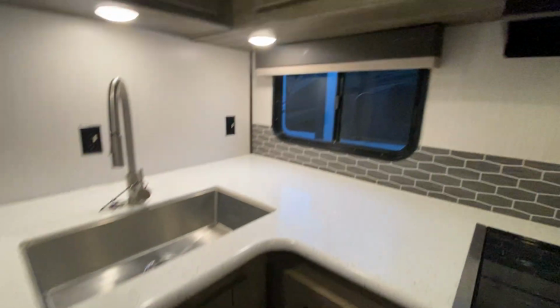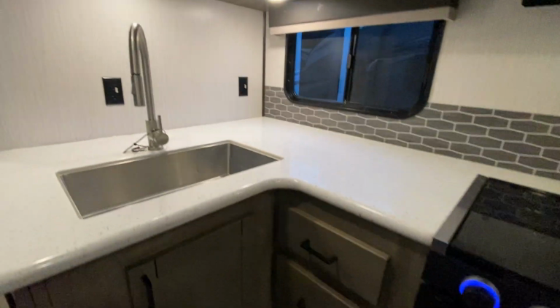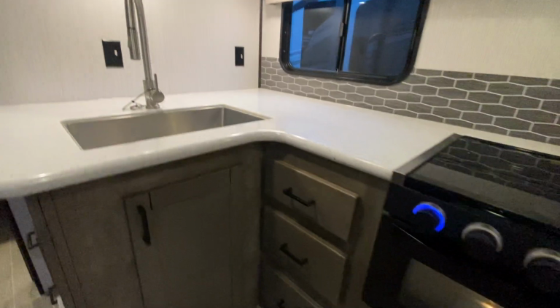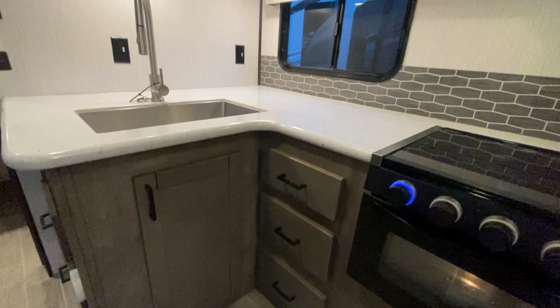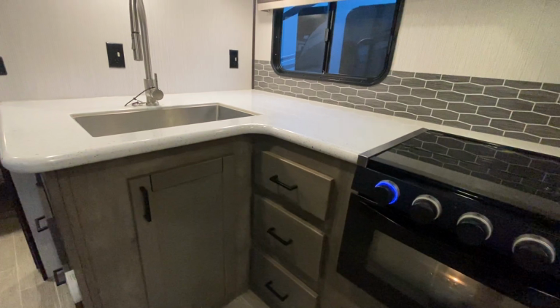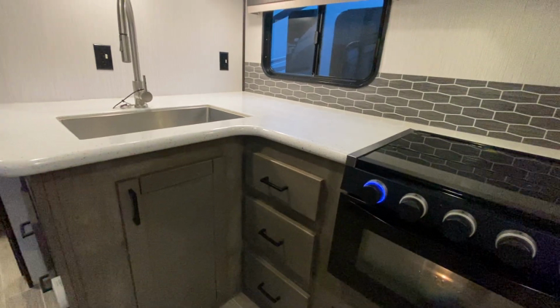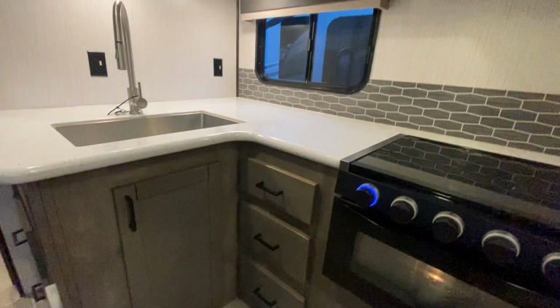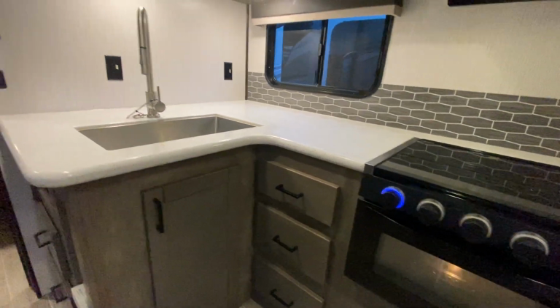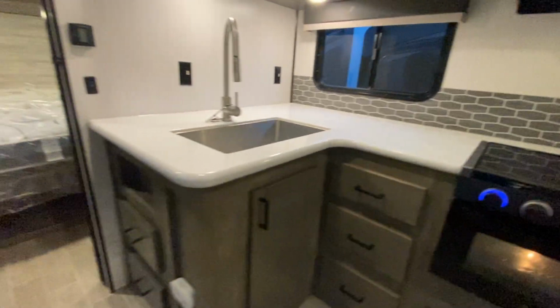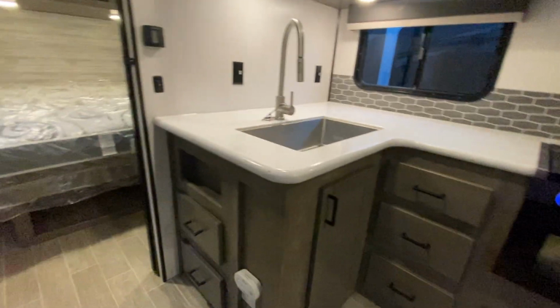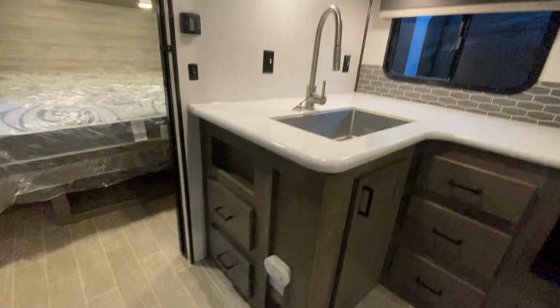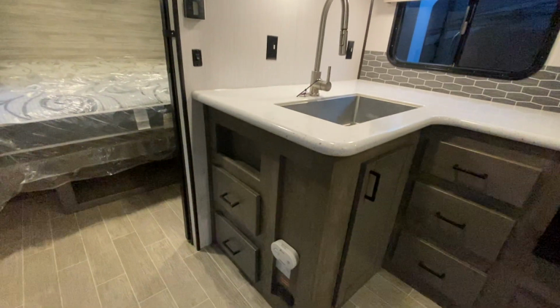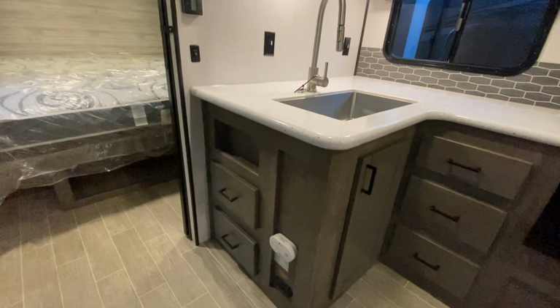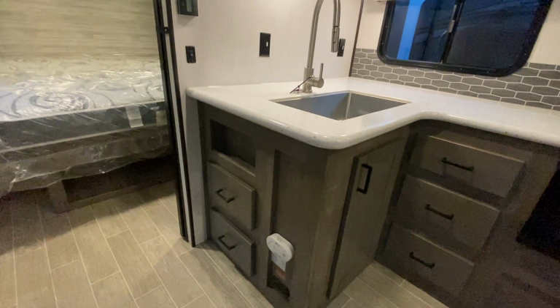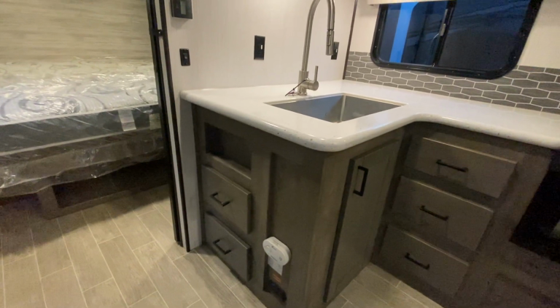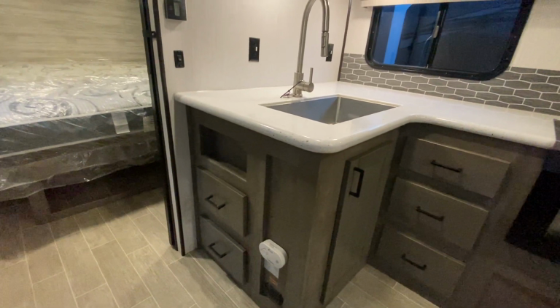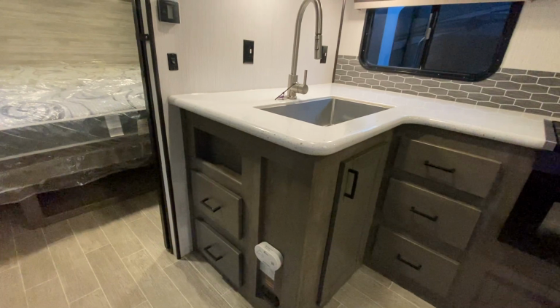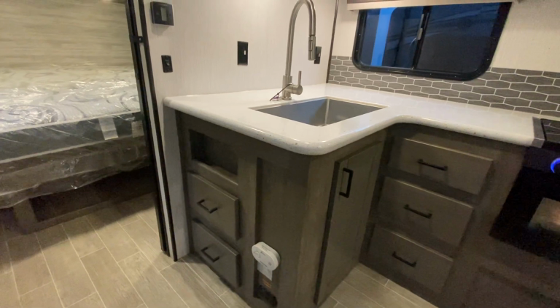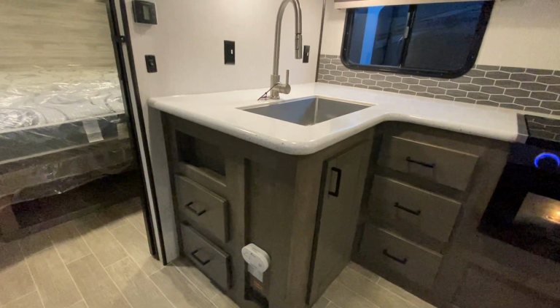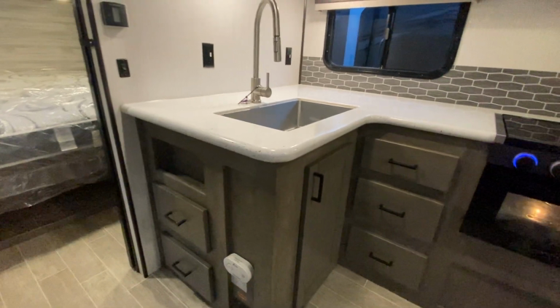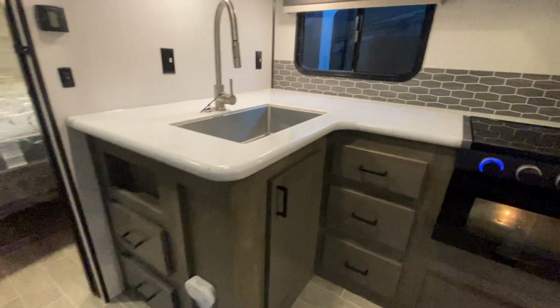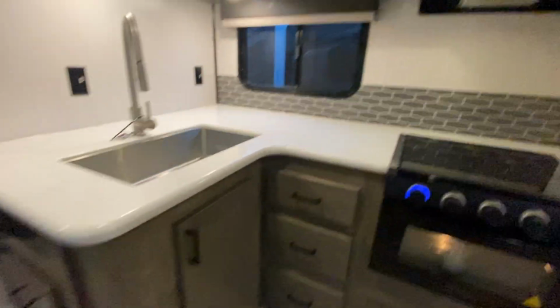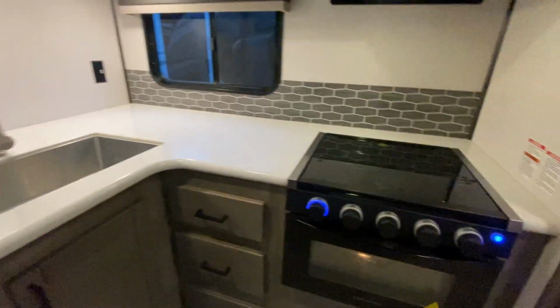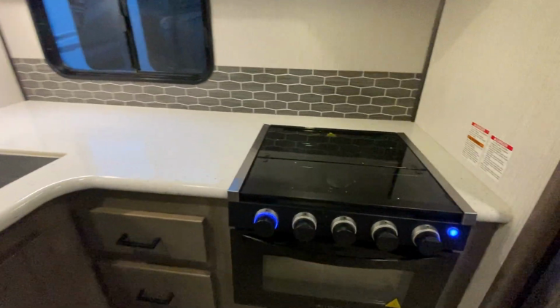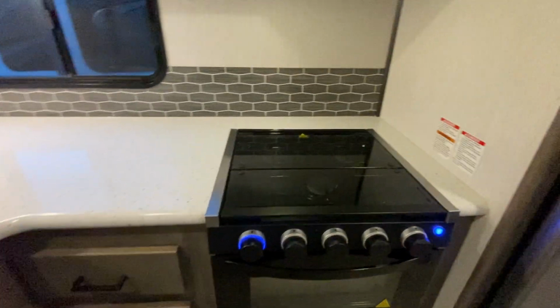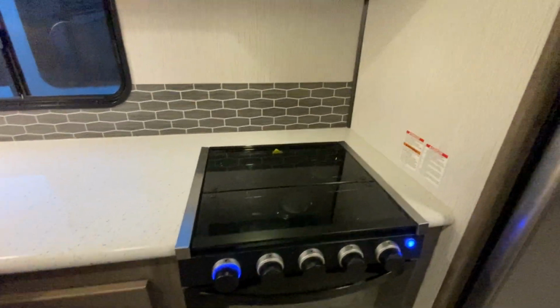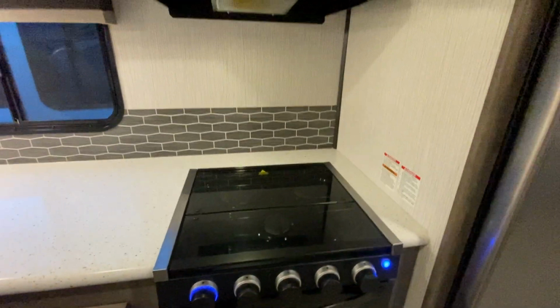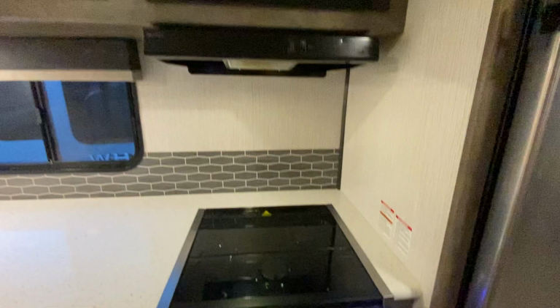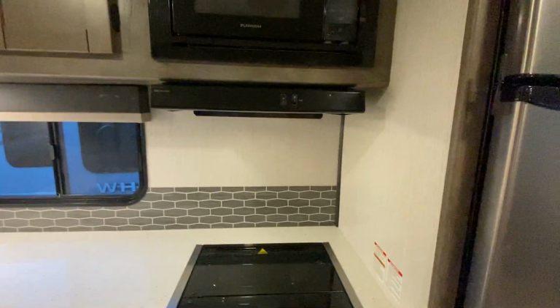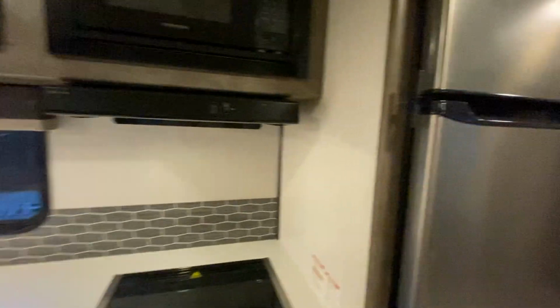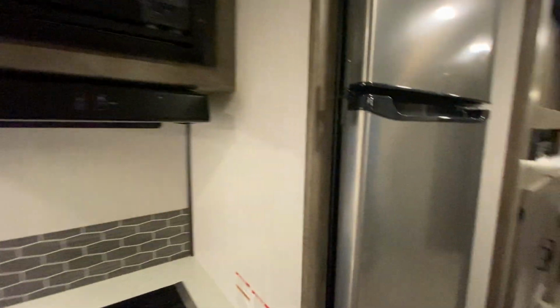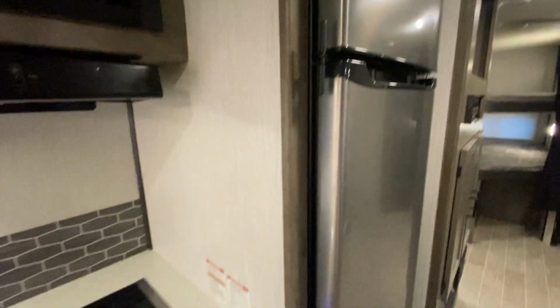We've got three drawers underneath. On this side next to the oven you've got two drawers and a storage place under the sink. Standard three burner stove, microwave, and refrigerator.